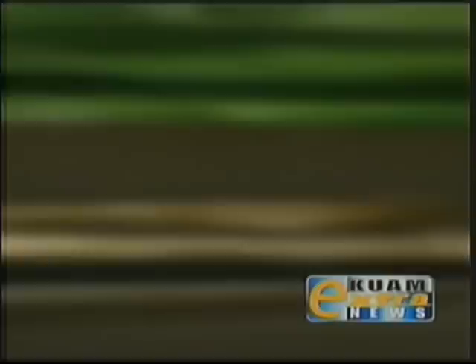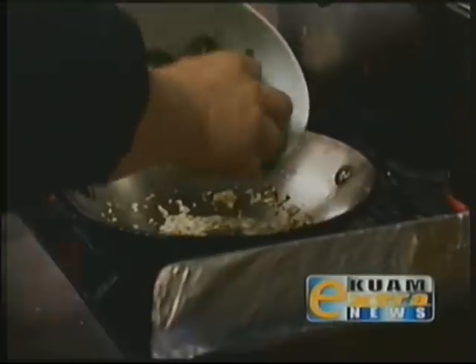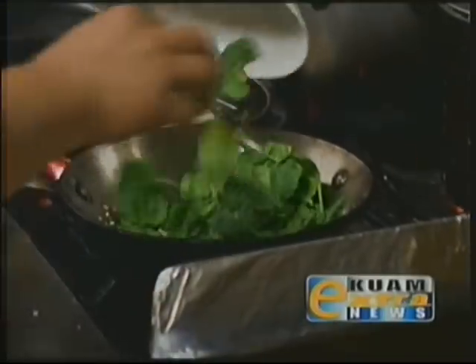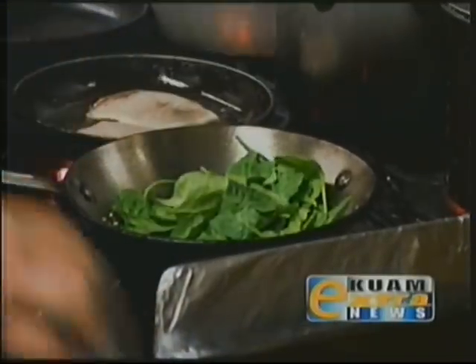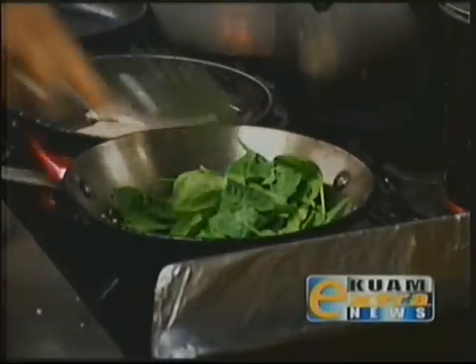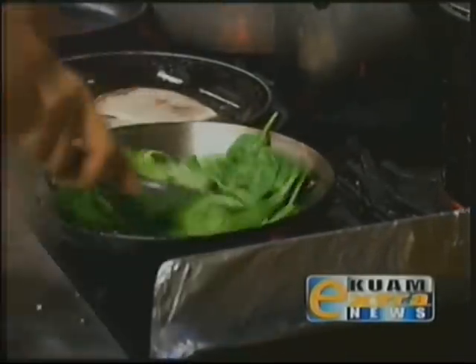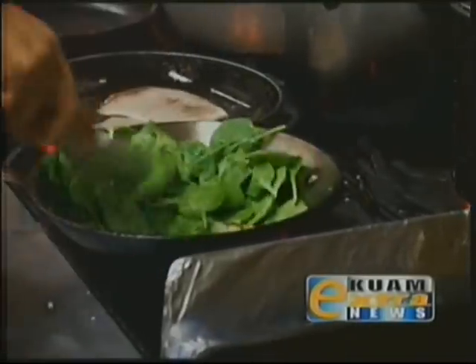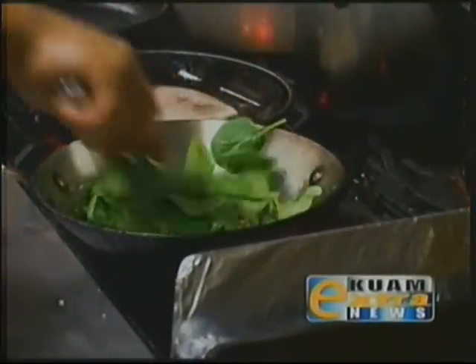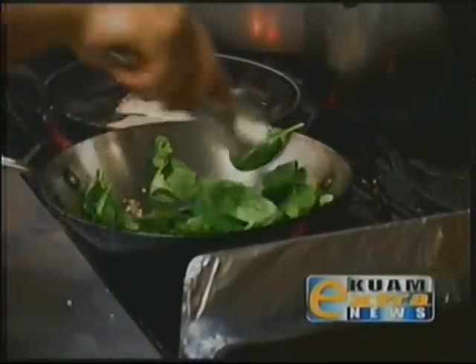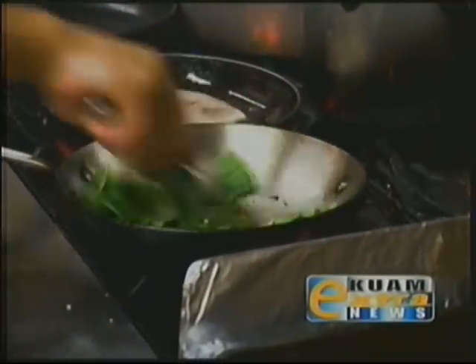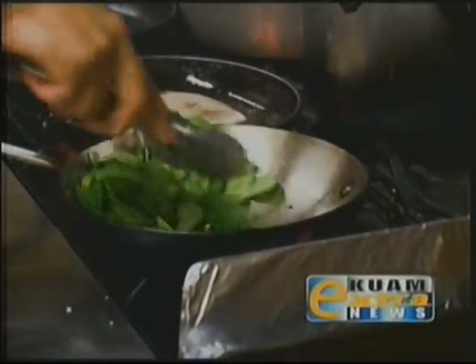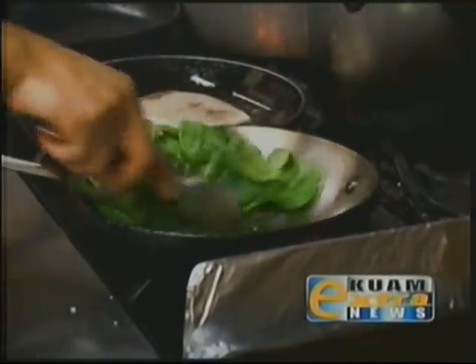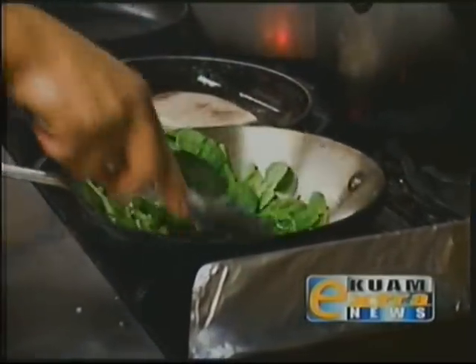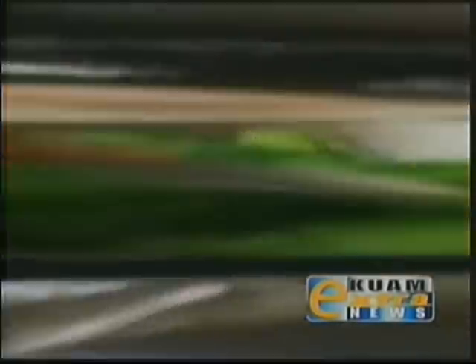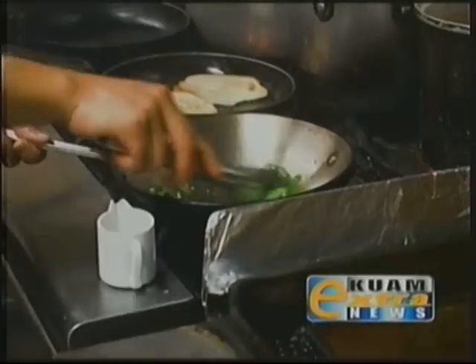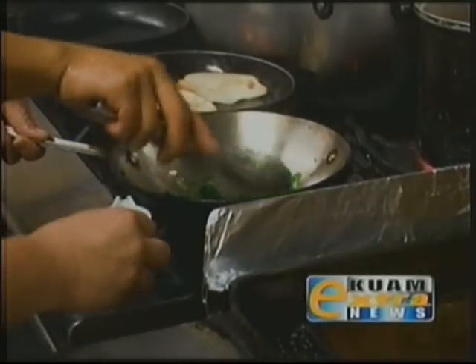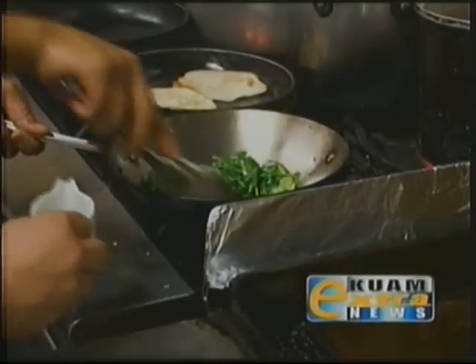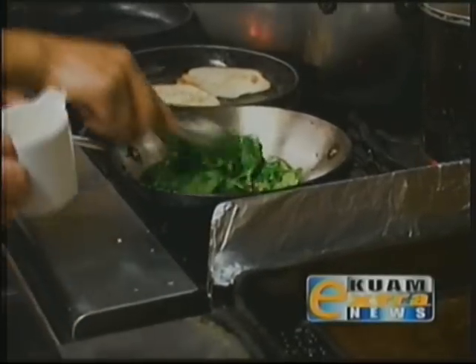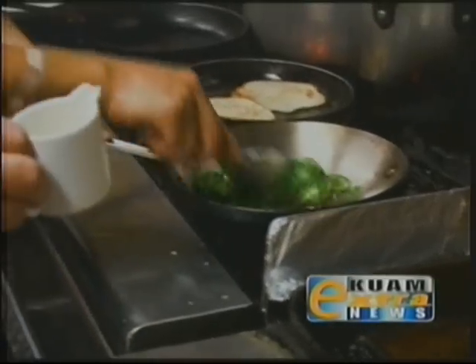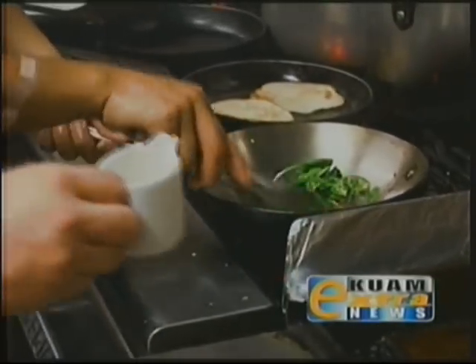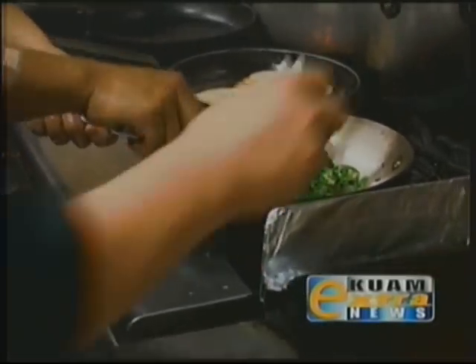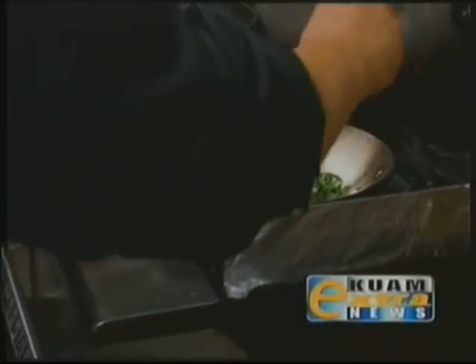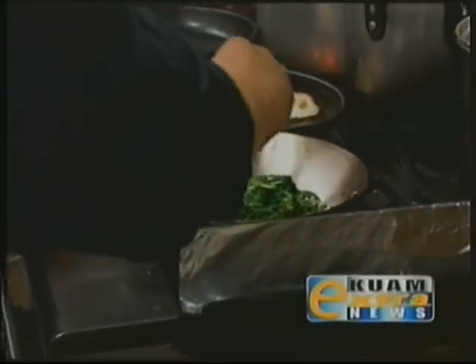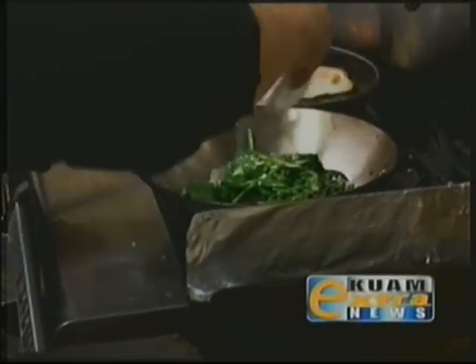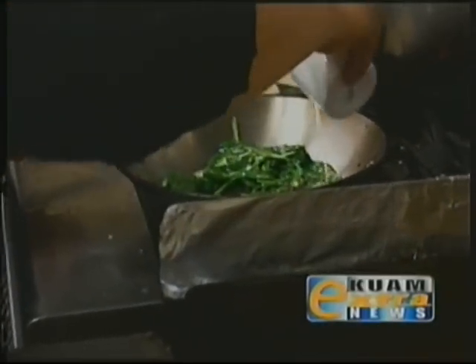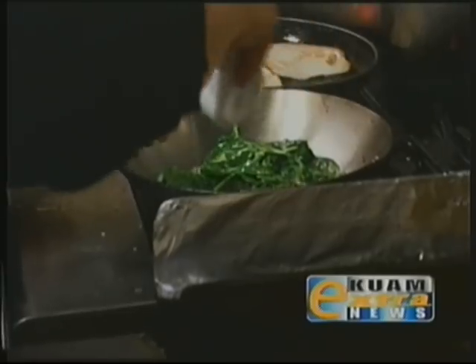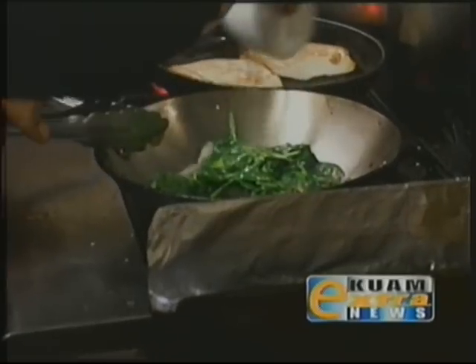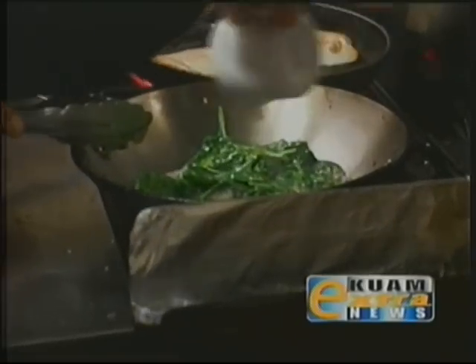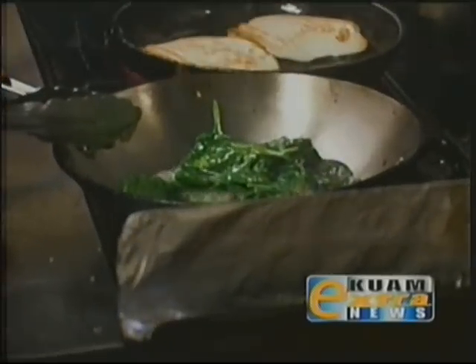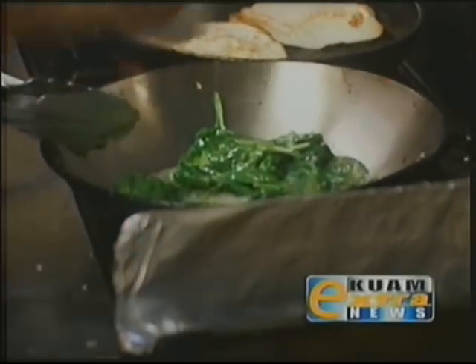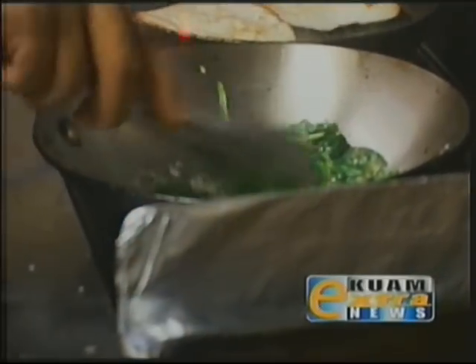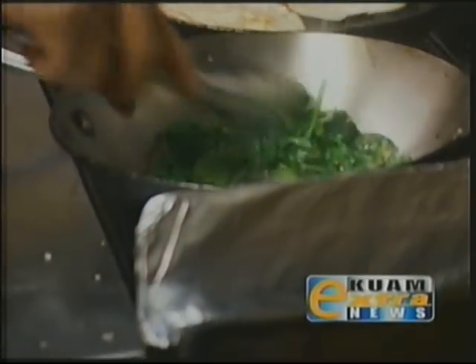We're going to add the spinach and just sauté that until it wilts. Then we're going to add a little bit of binakli tuba — just a little bit — and let that reduce.